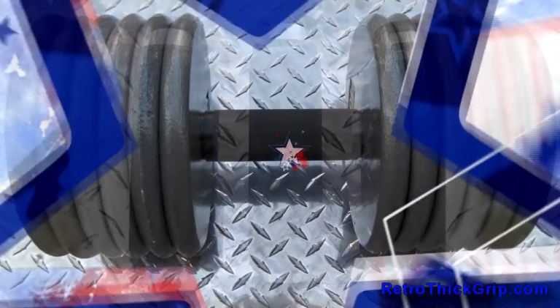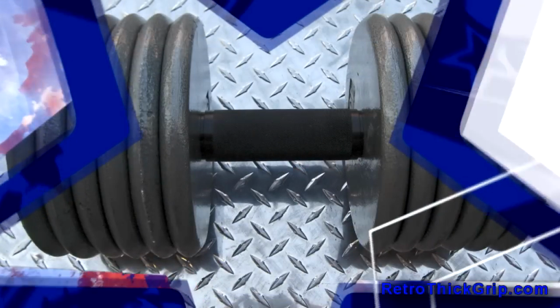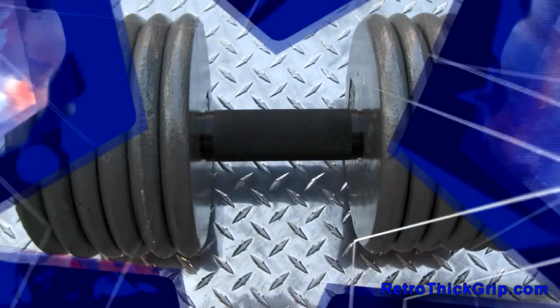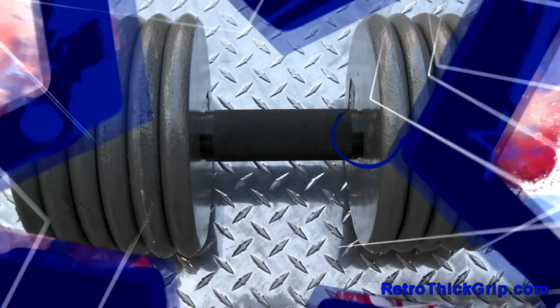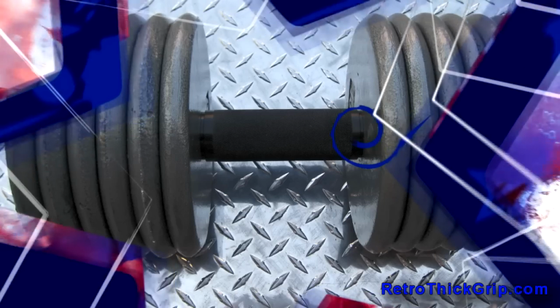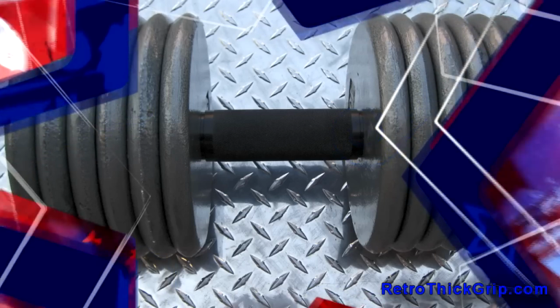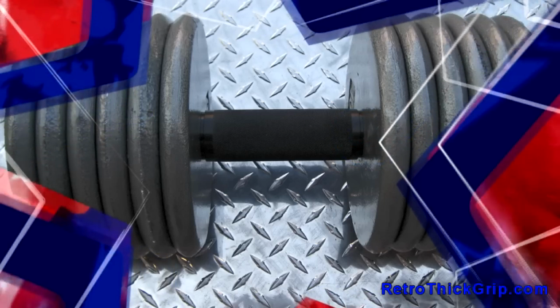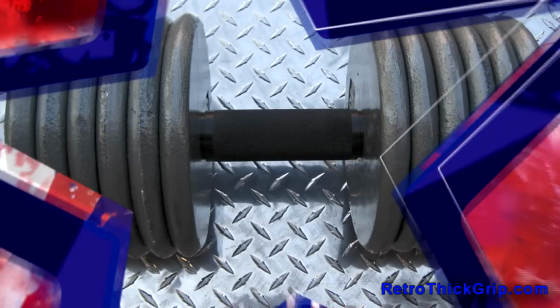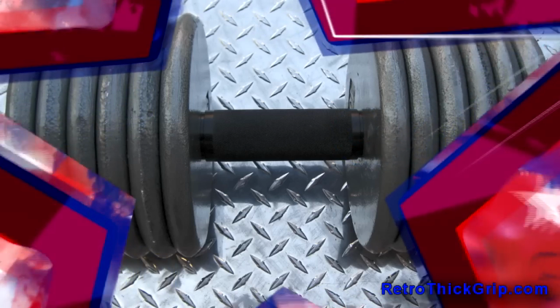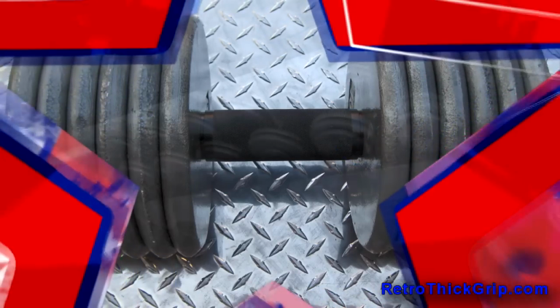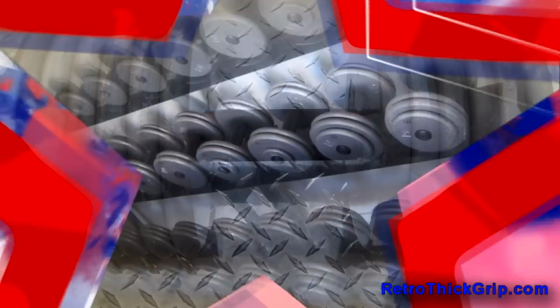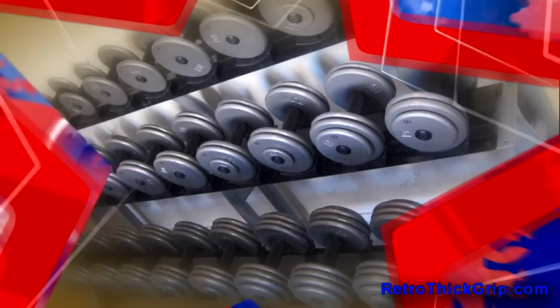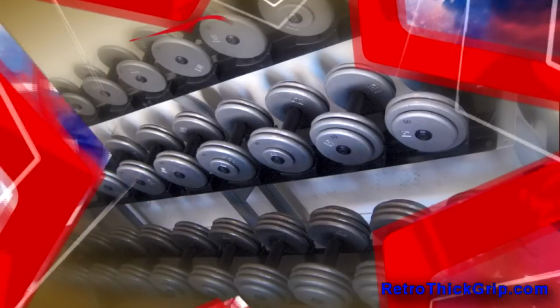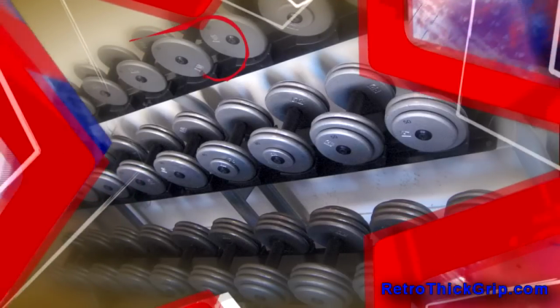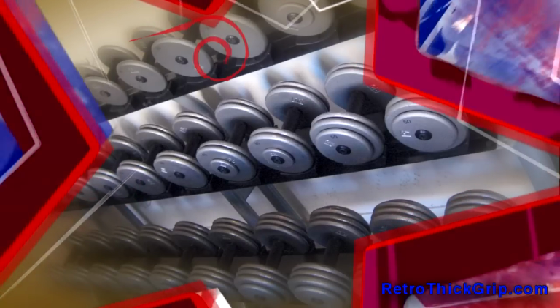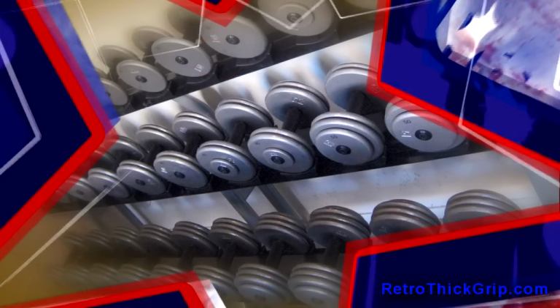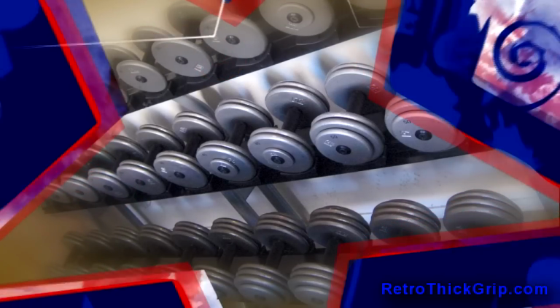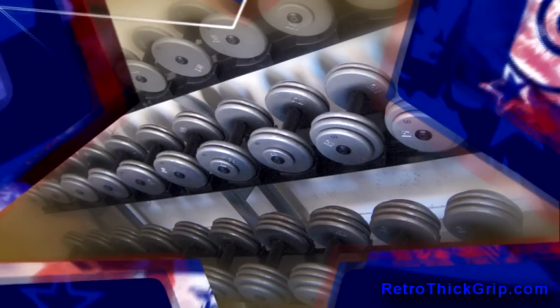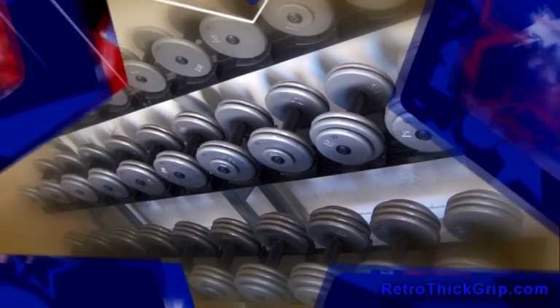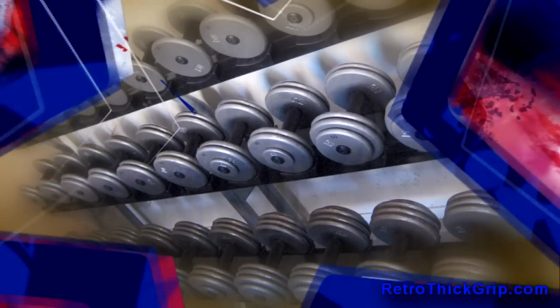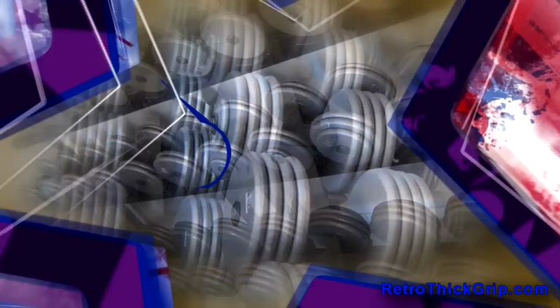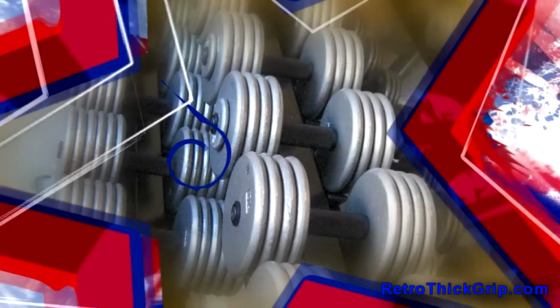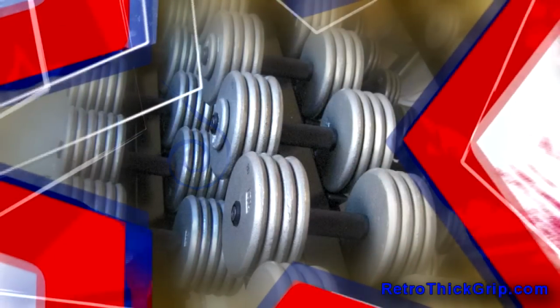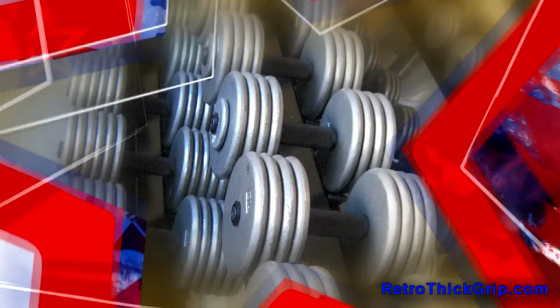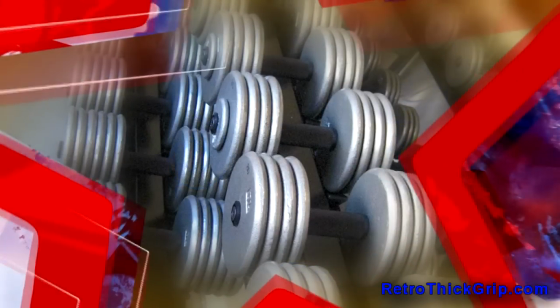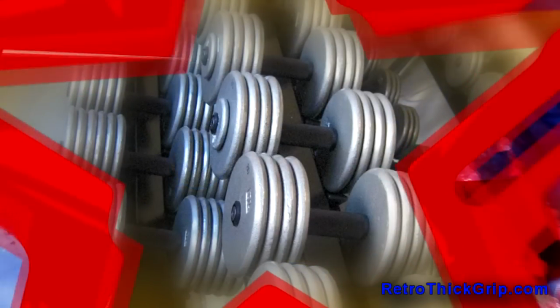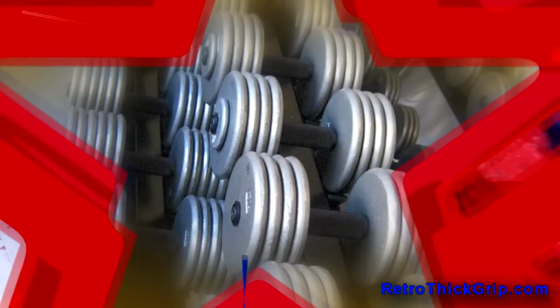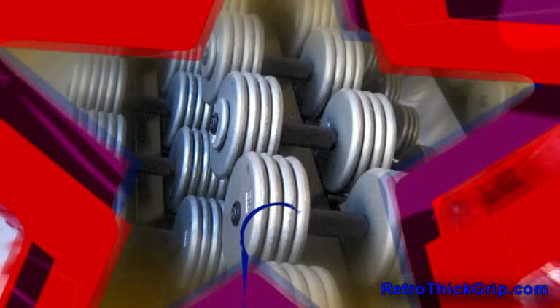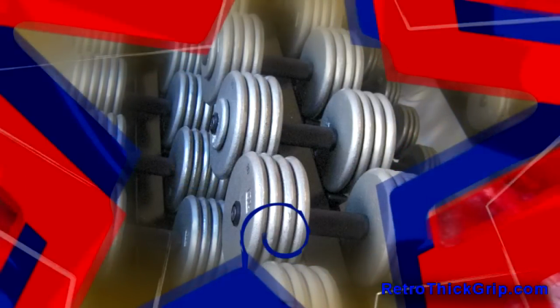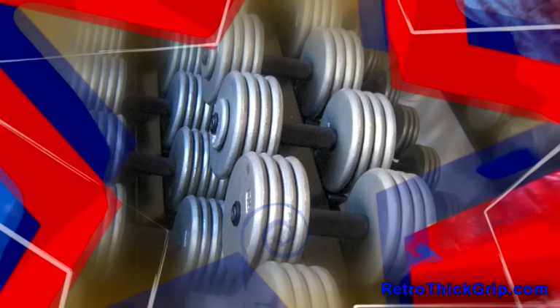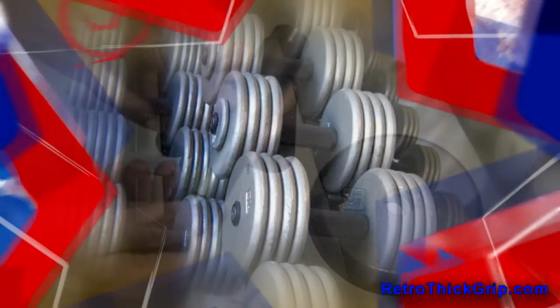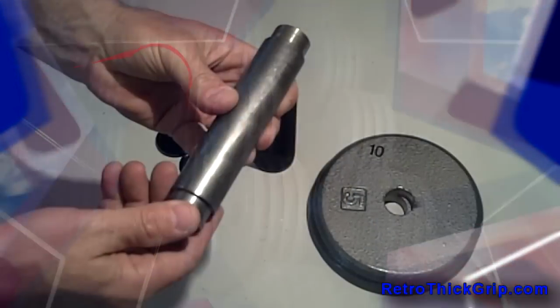Retro Thick Grip is a very affordable way to complete a dumbbell set at a fraction of the cost. There are only a few companies offering Thick Grip Rotating Dumbbells on the market, and those, while an excellent choice, can be cost prohibitive.